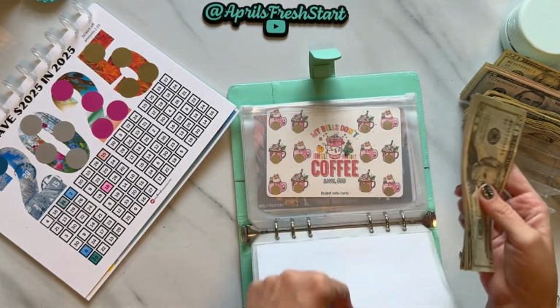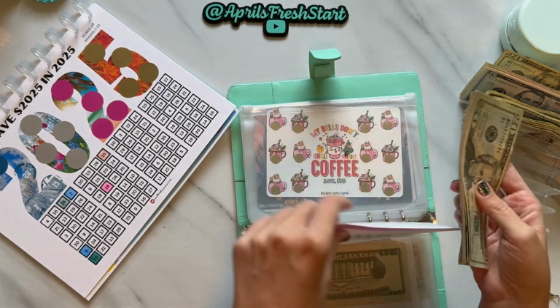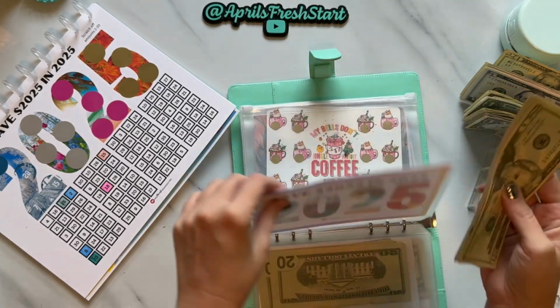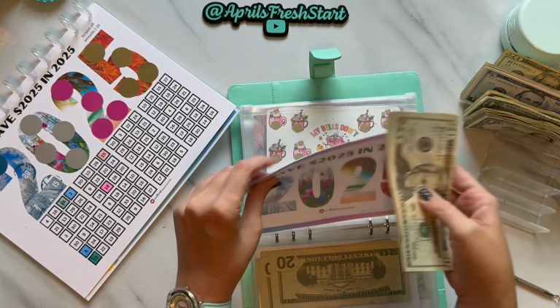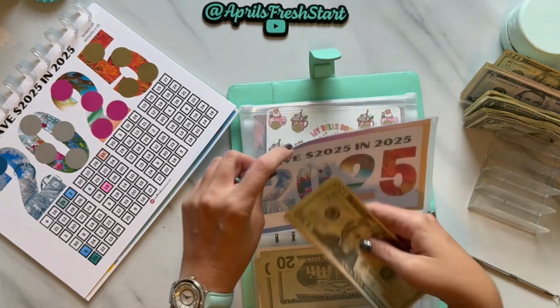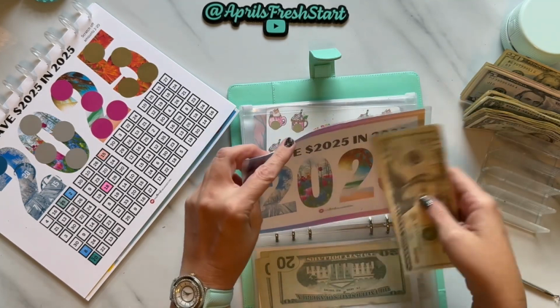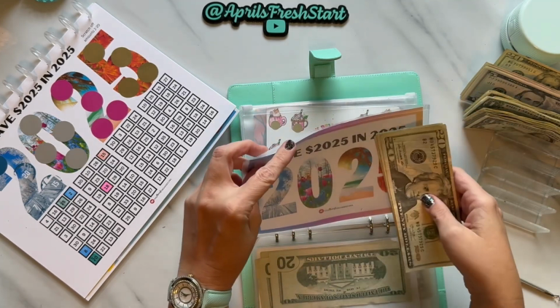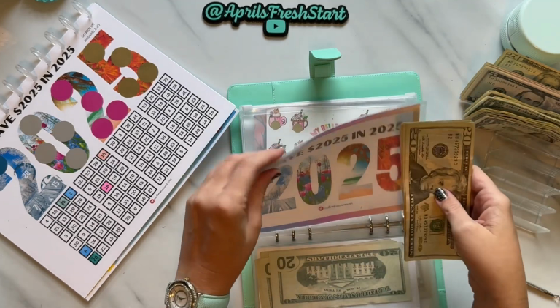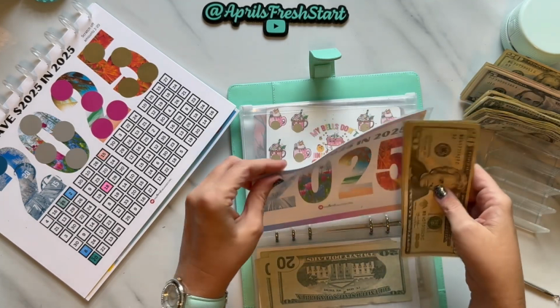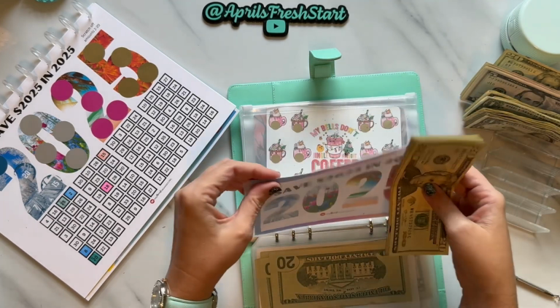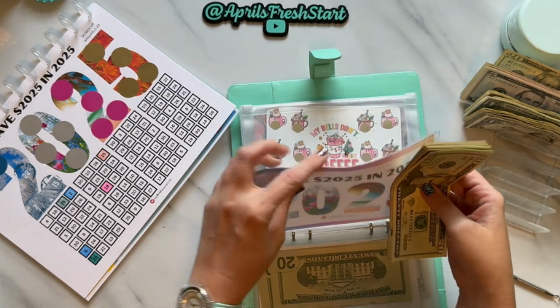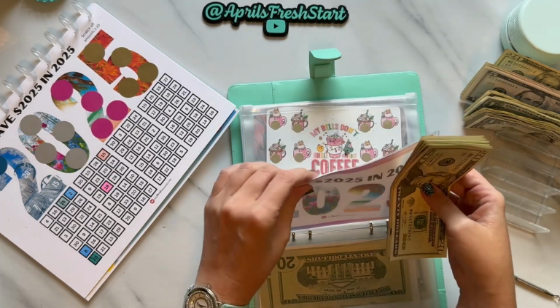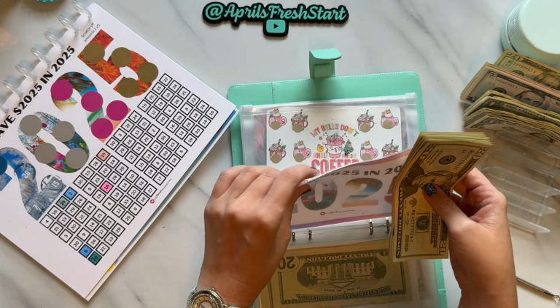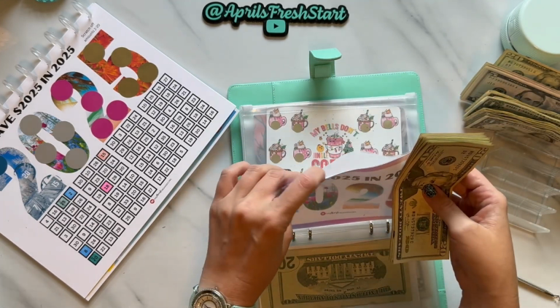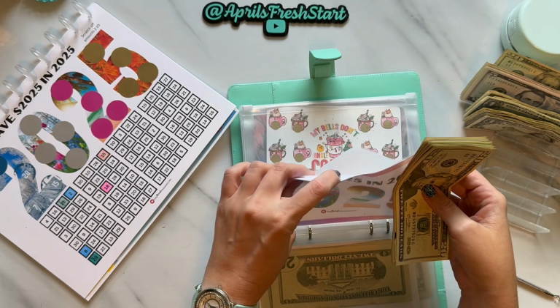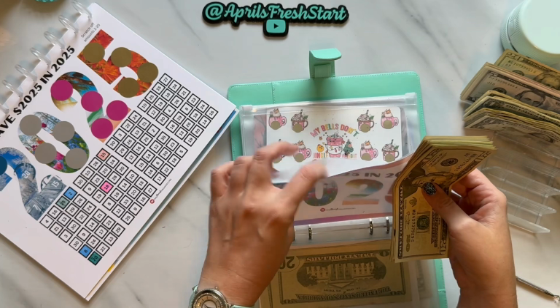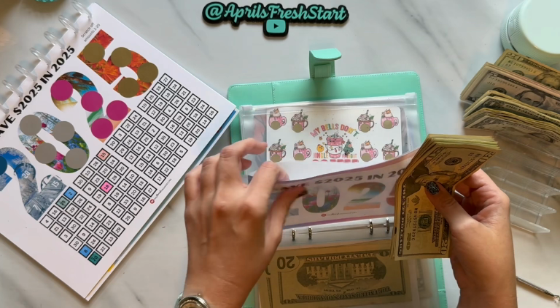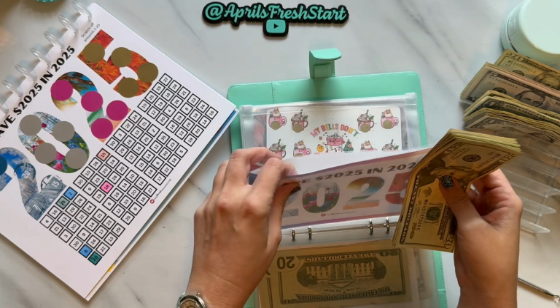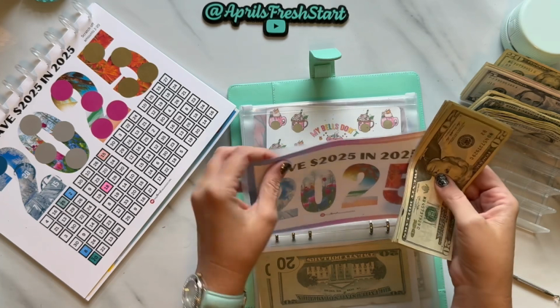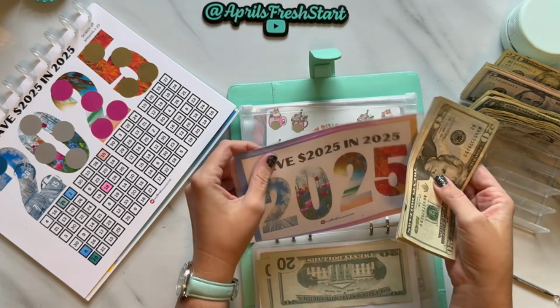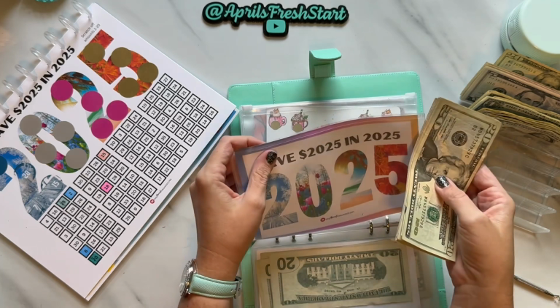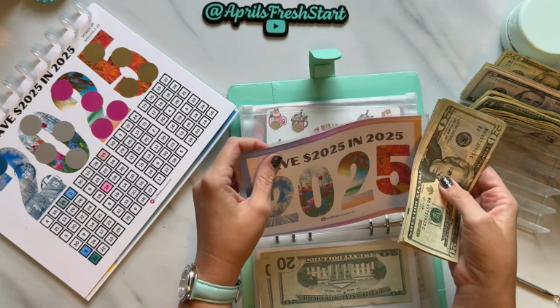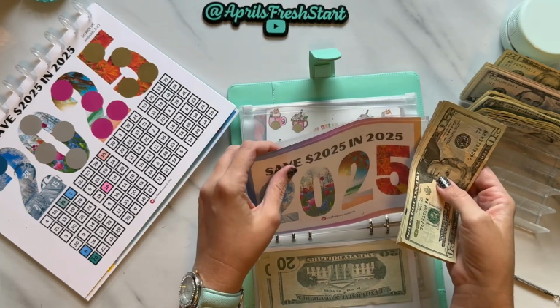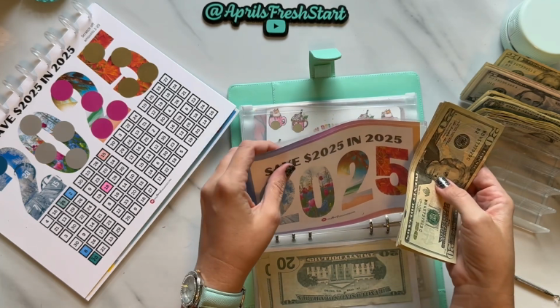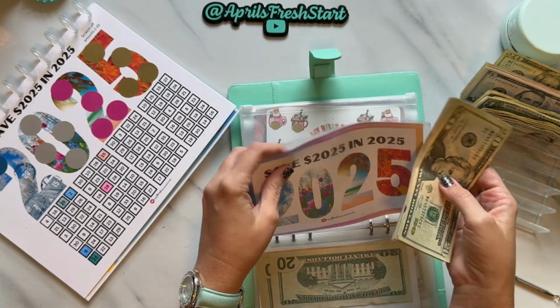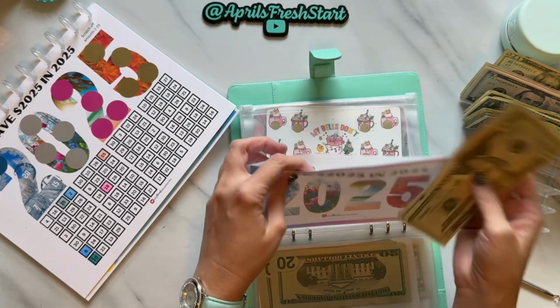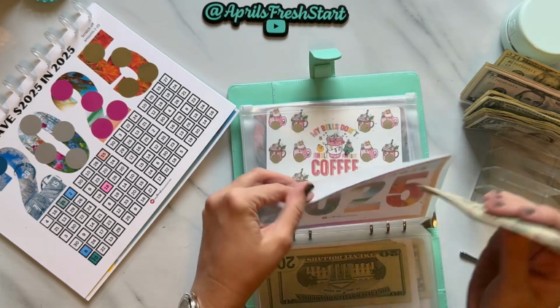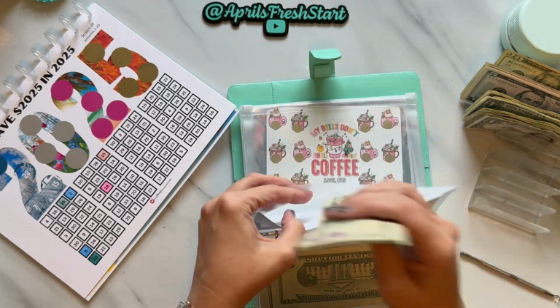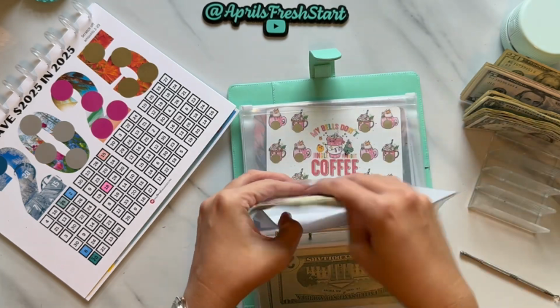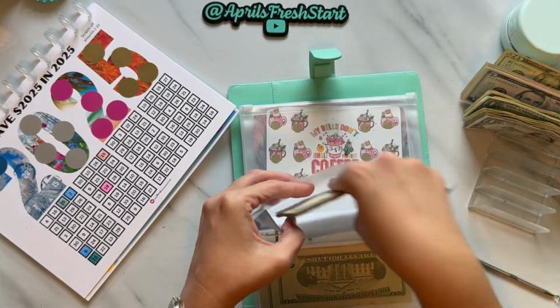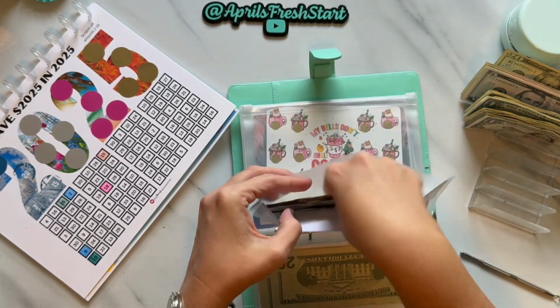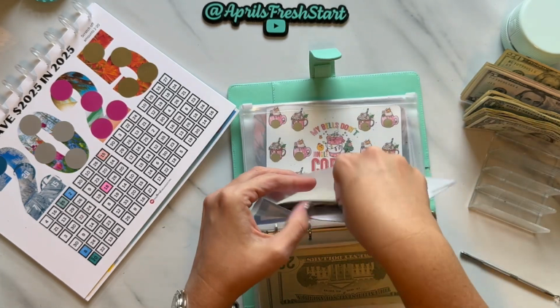Once any of these envelopes reaches $500, we'll put in a placeholder and then put the money into the high yield savings account.